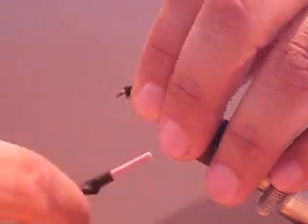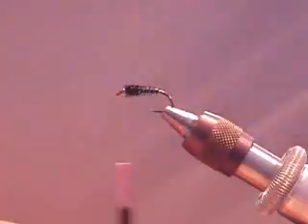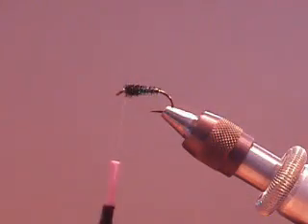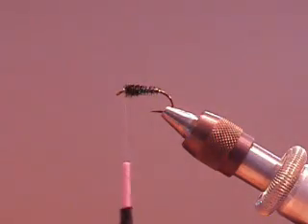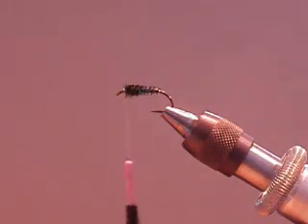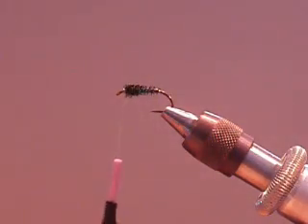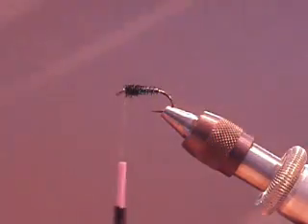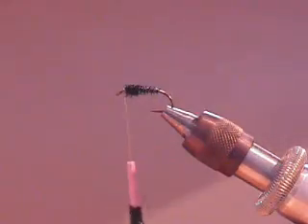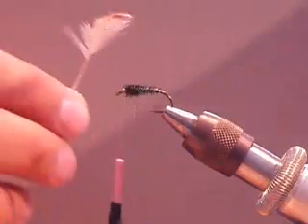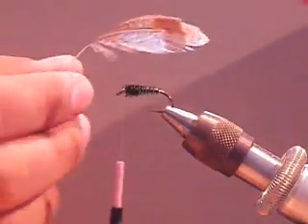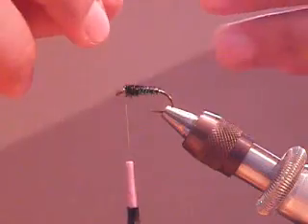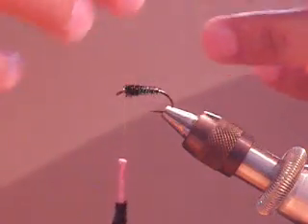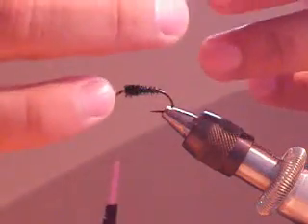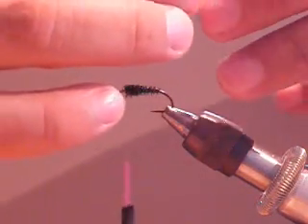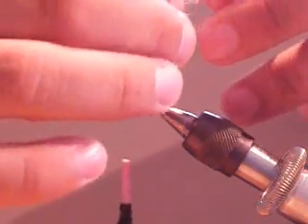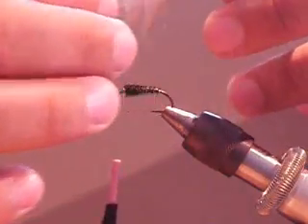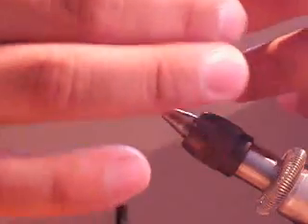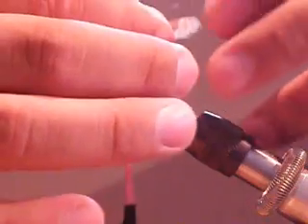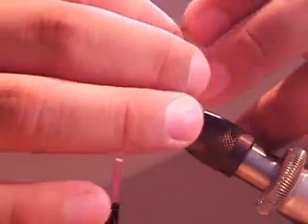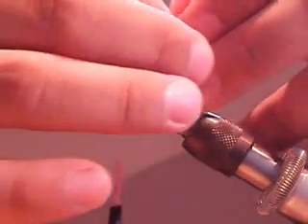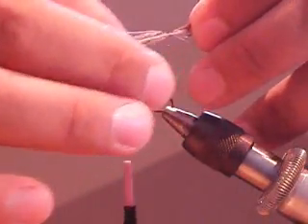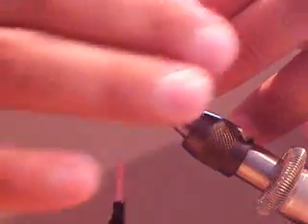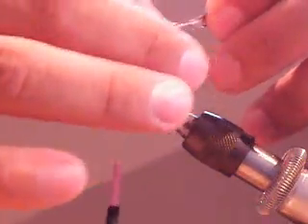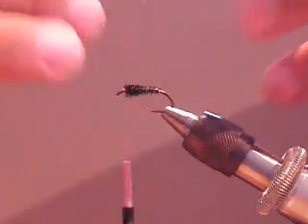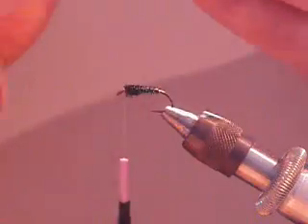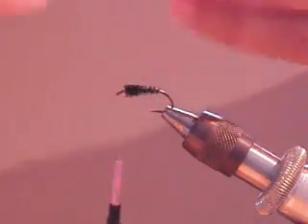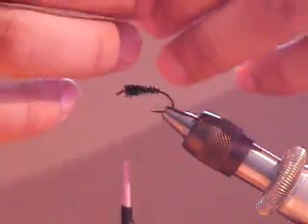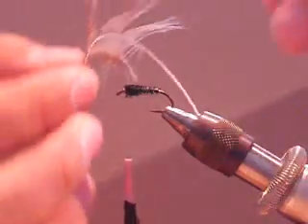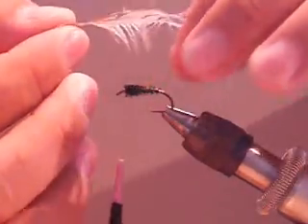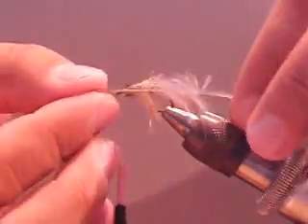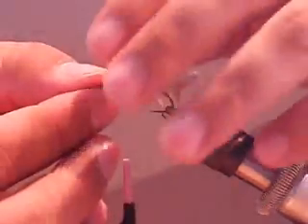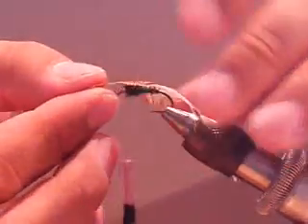Build somewhat of a head. Next you will take your partridge feather. Fold back the fibers. Cape it over with the tip in front.